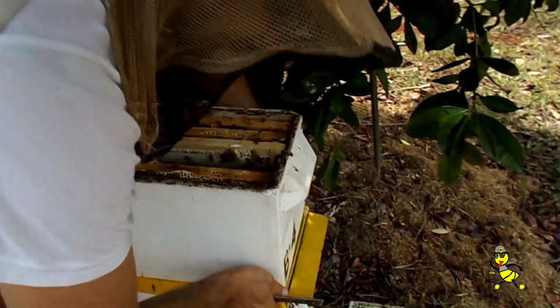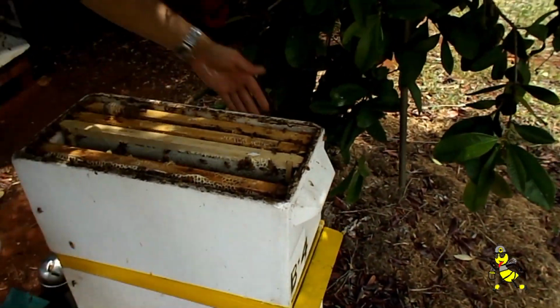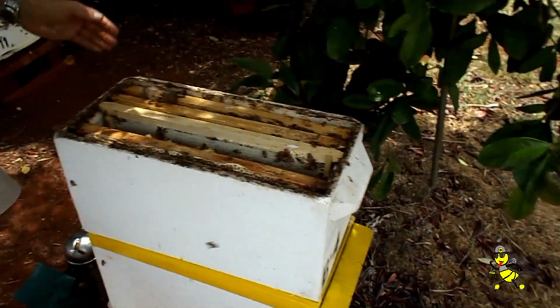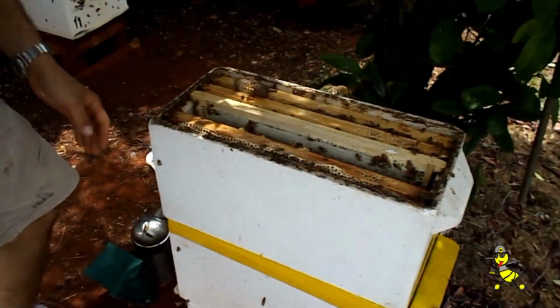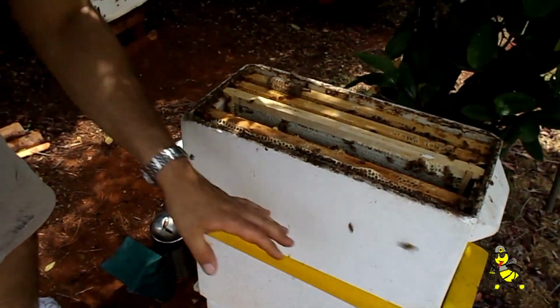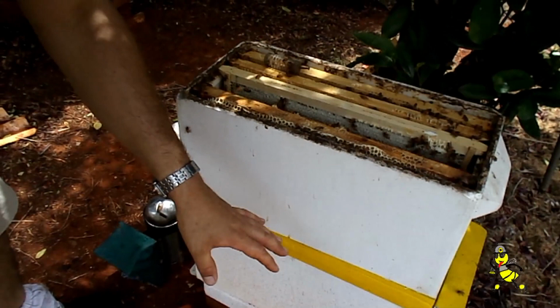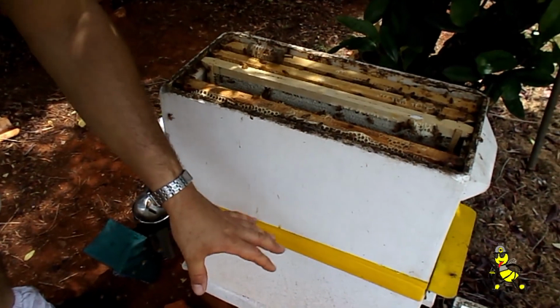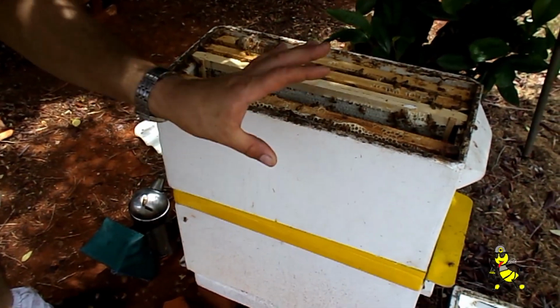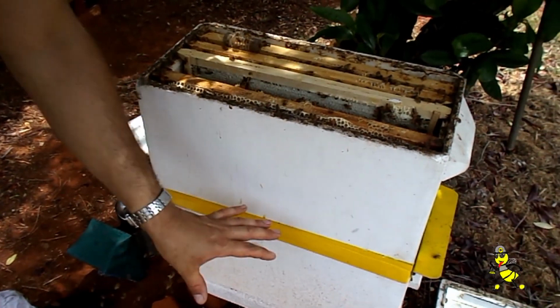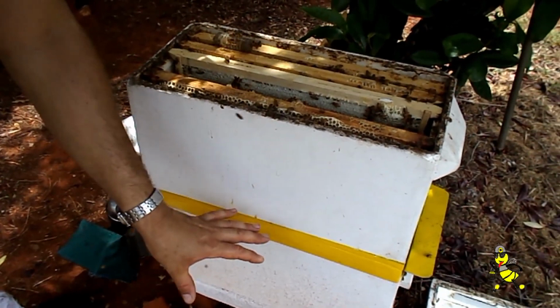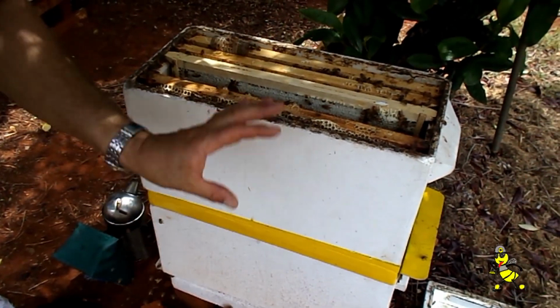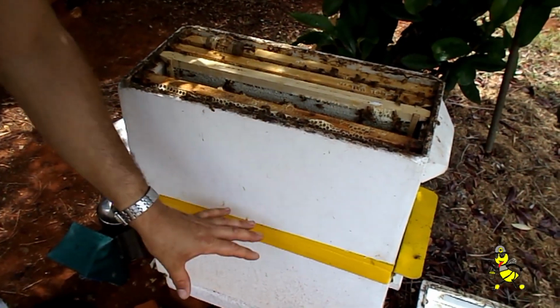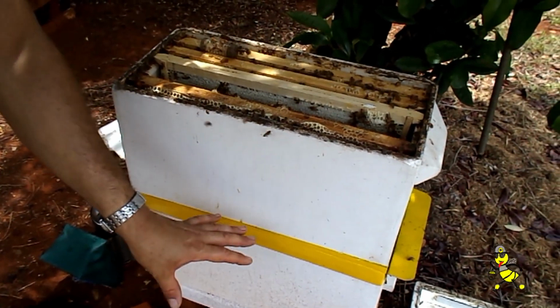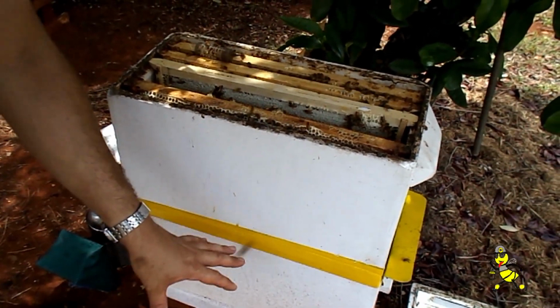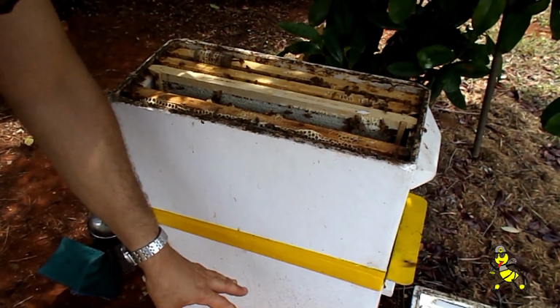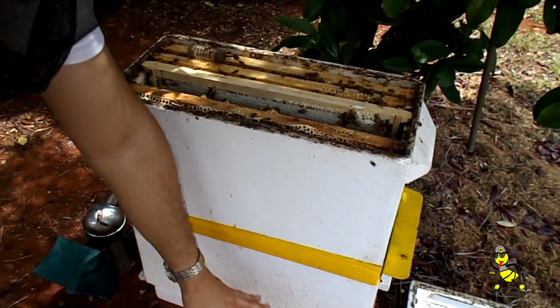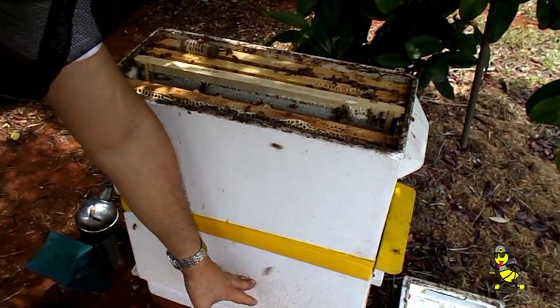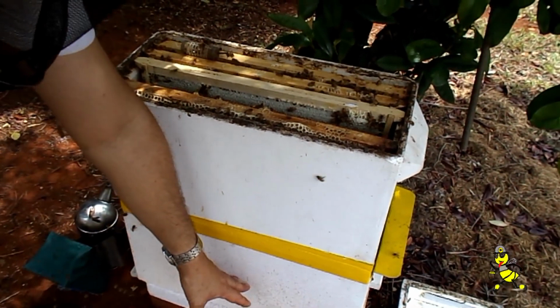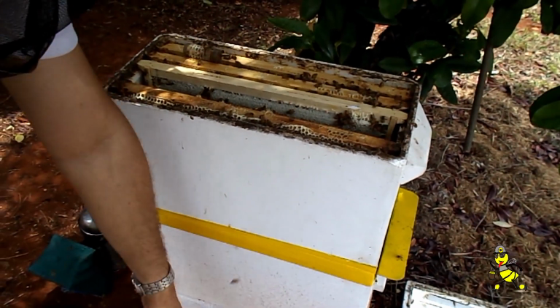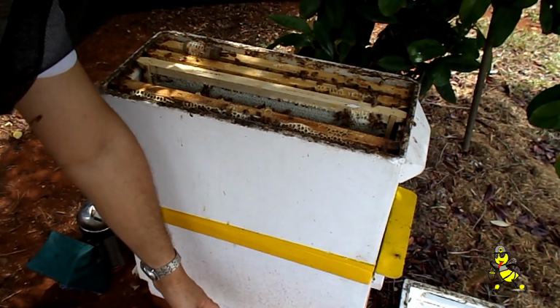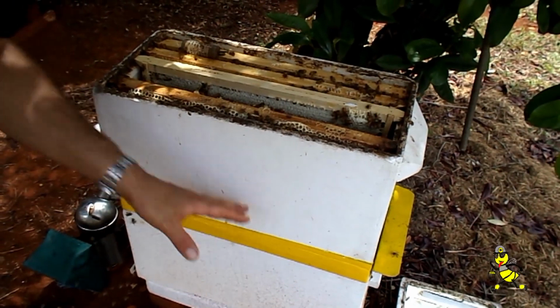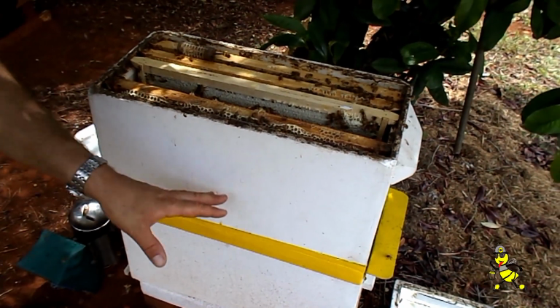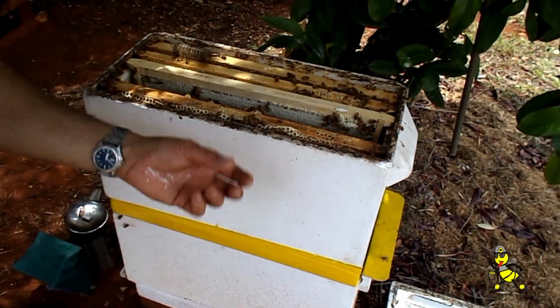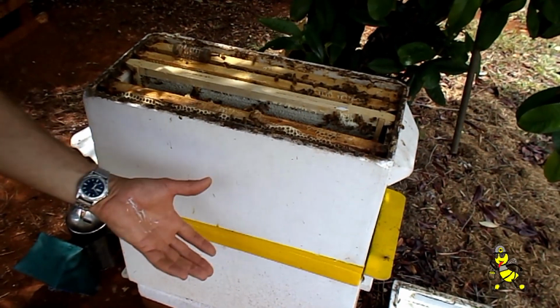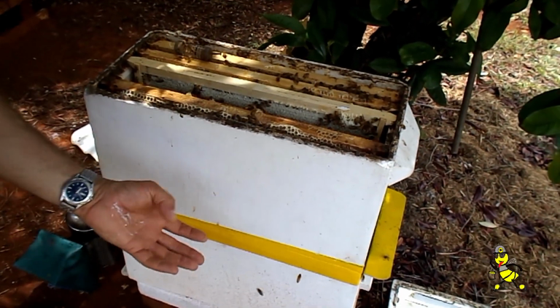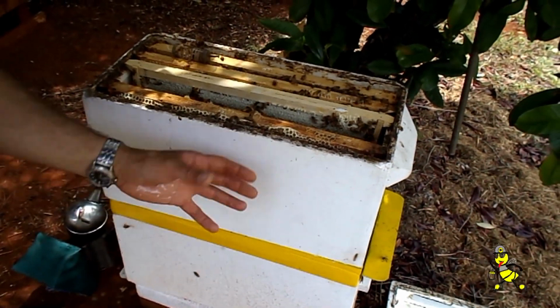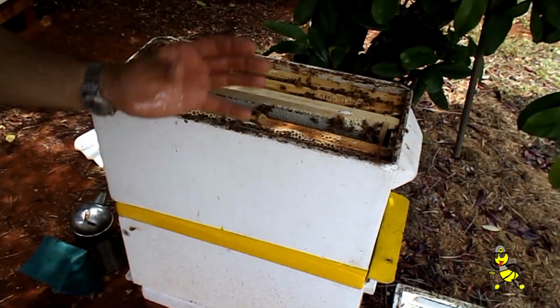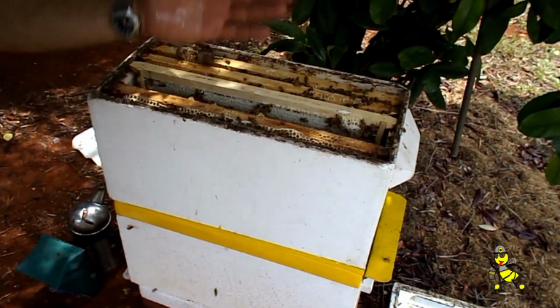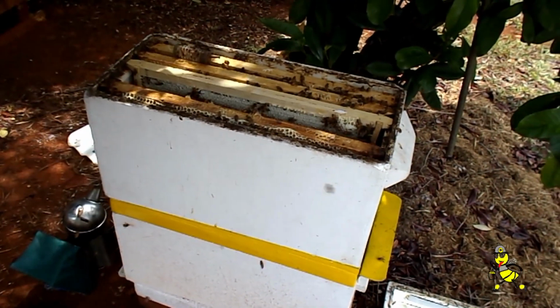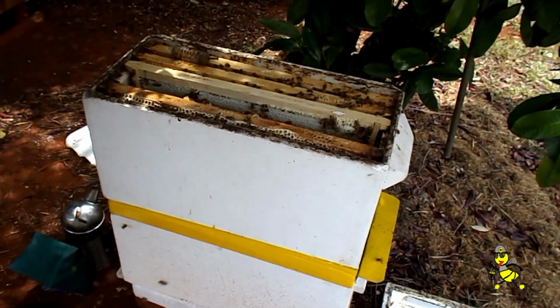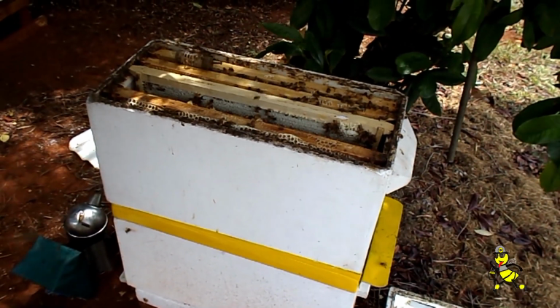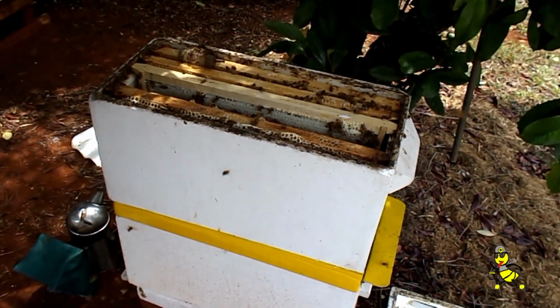What we'll be able to do is use the one hive as a host hive — as a starter. And then when it's queen-right again, as a finisher. Without having to move the cell bar into different hives.